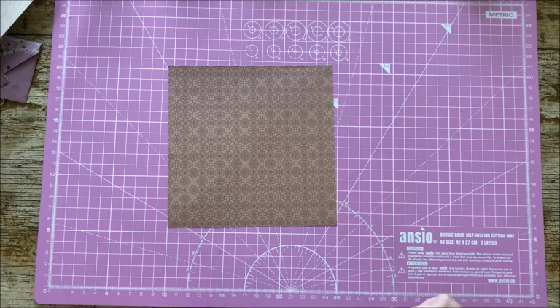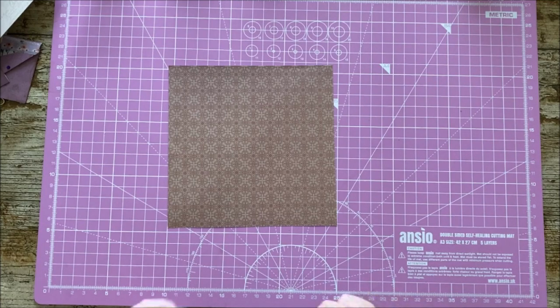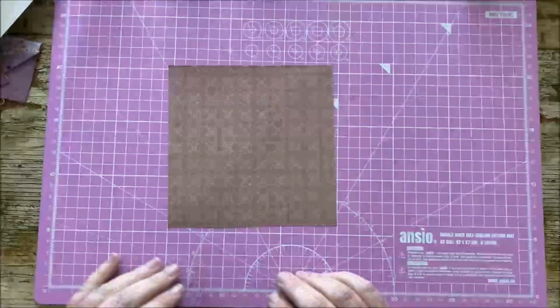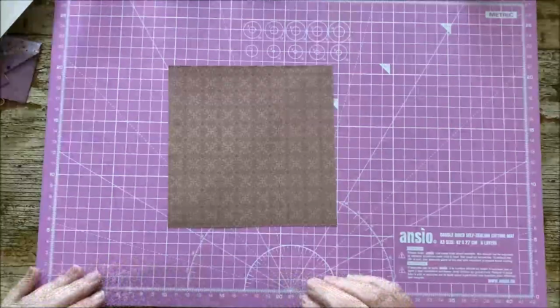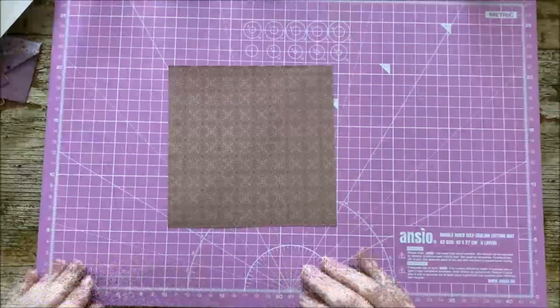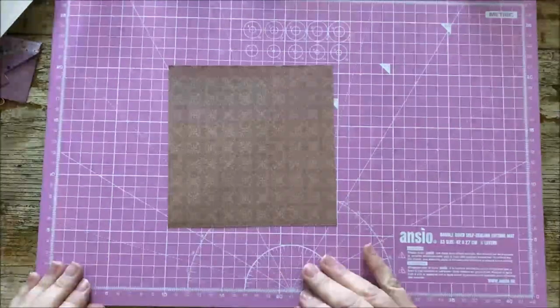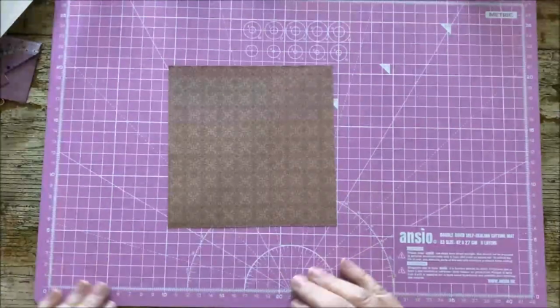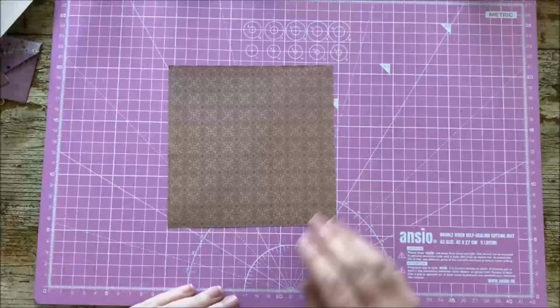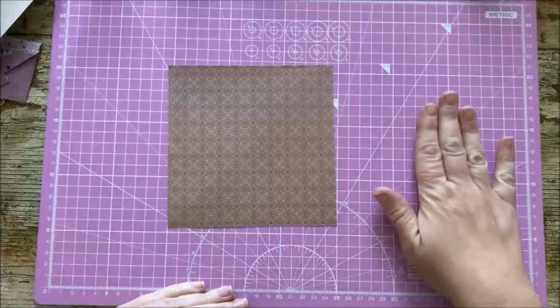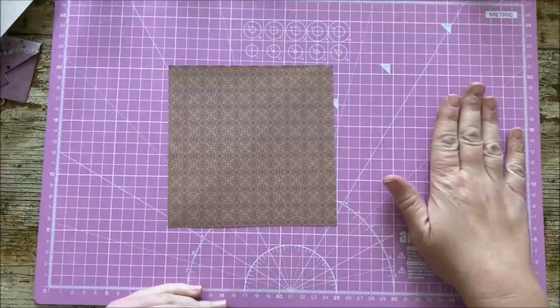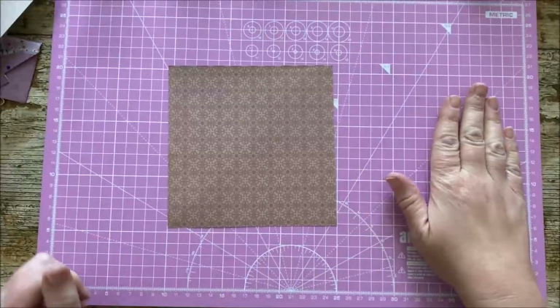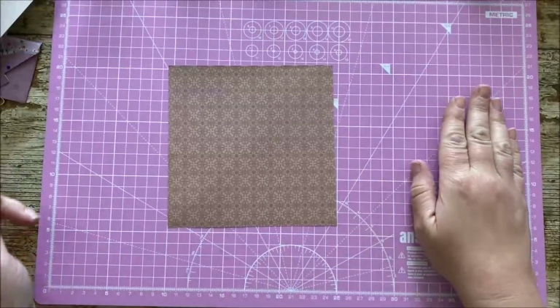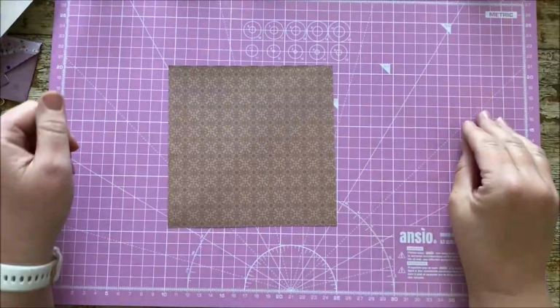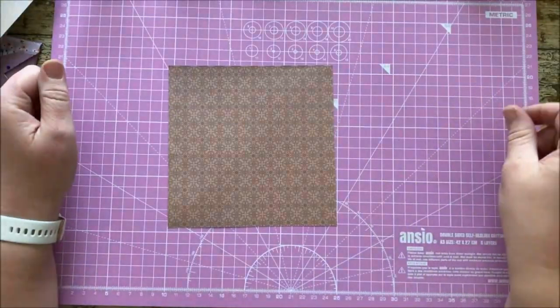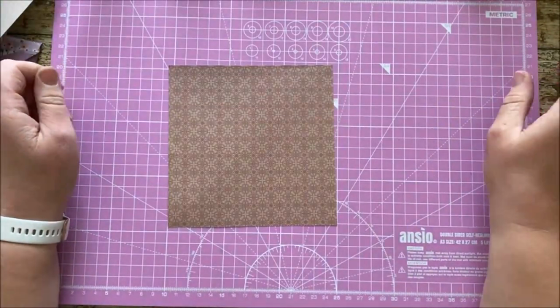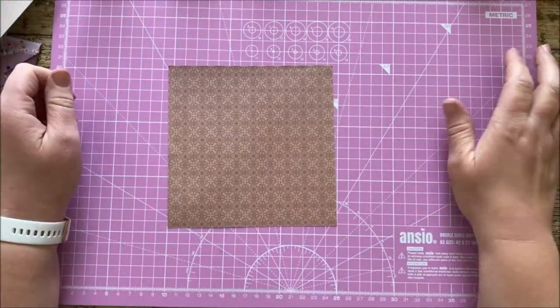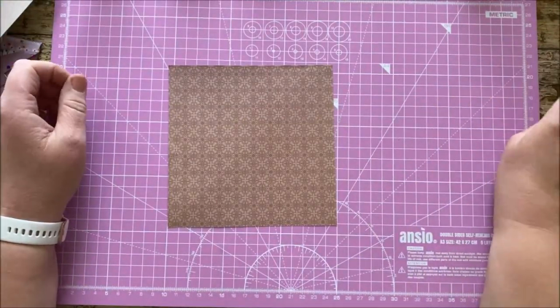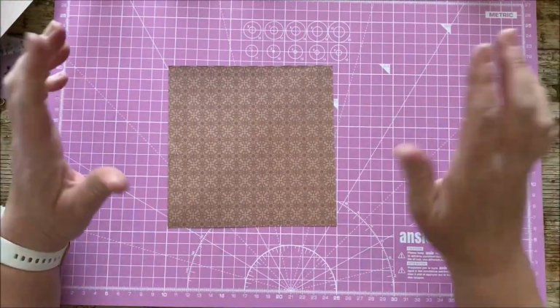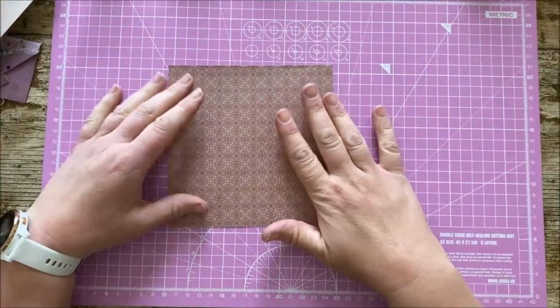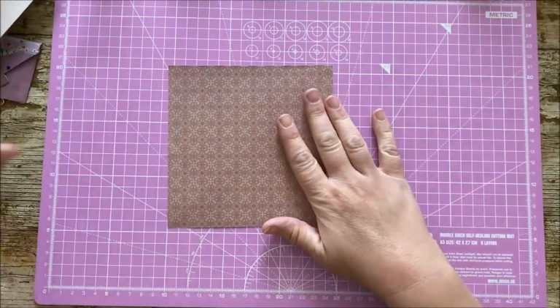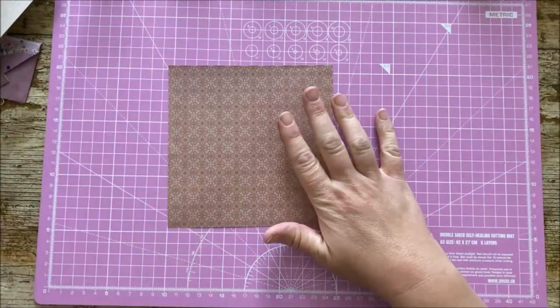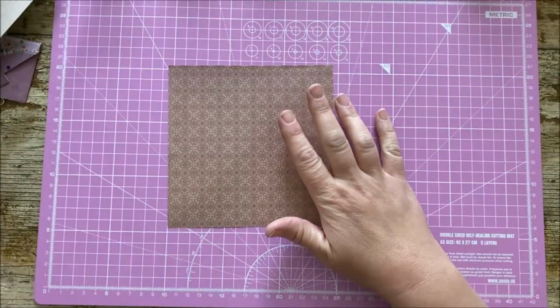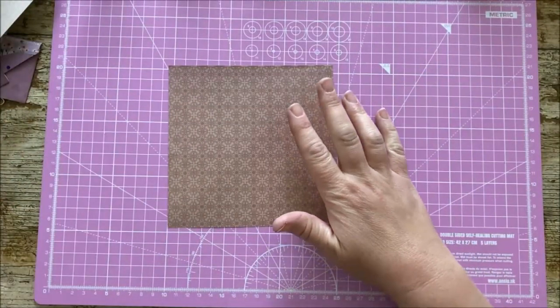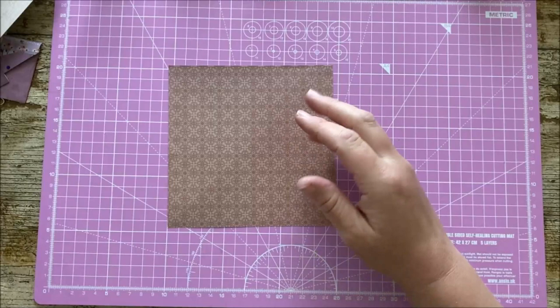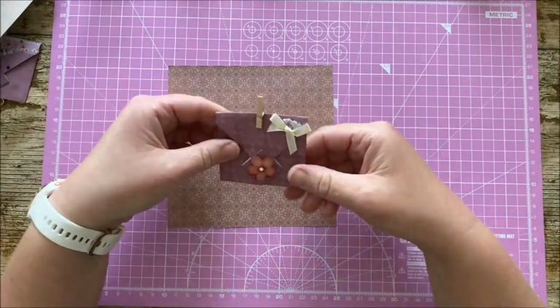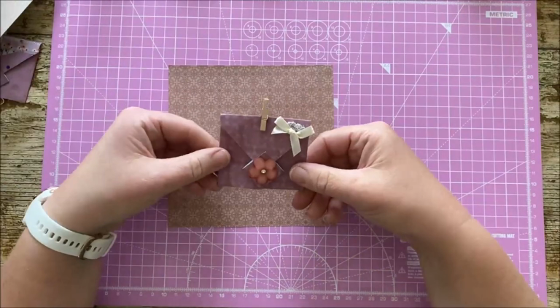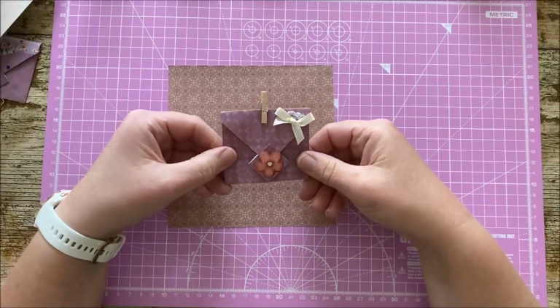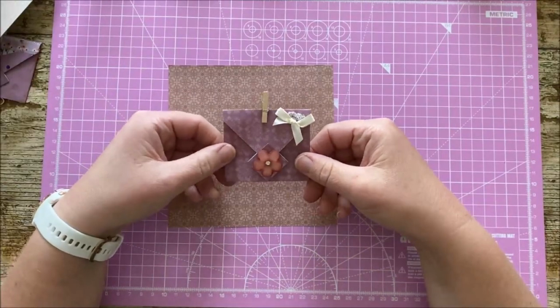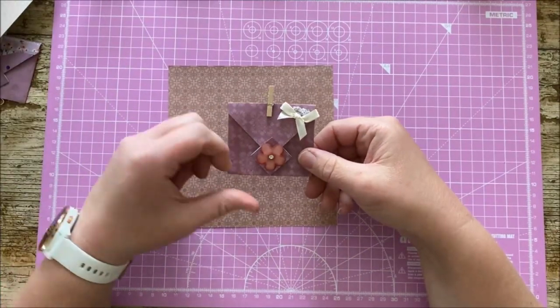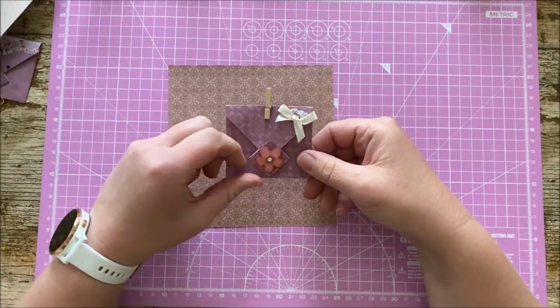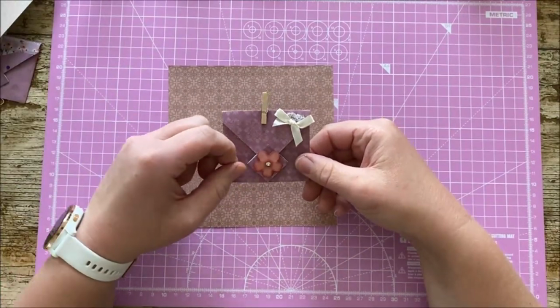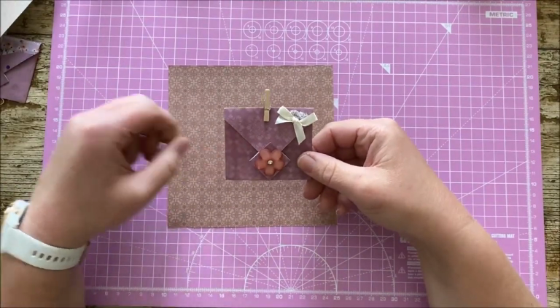Hi everyone, it's Rachel here from Rachel and Bella Crafts. Thanks for joining me again for another video. I hope you're all well. In today's video I am going to be demonstrating how we make these cute little envelopes.